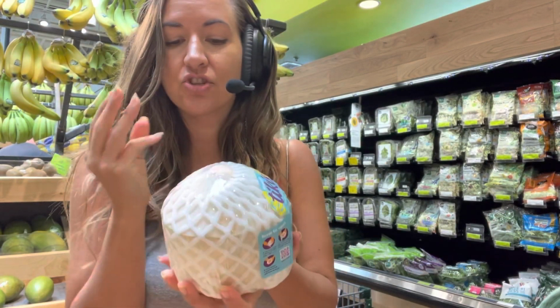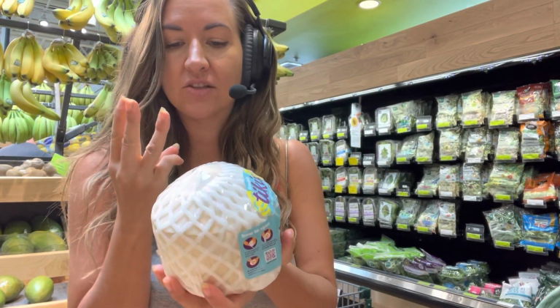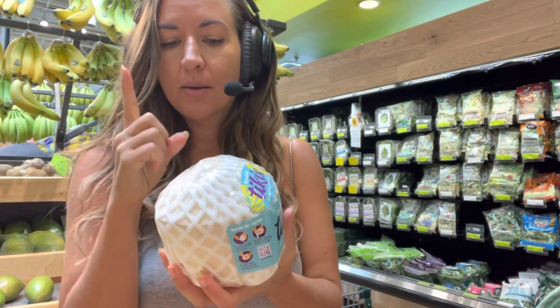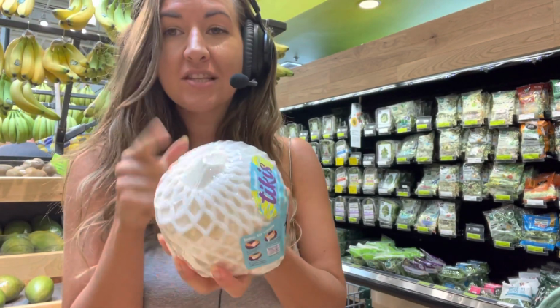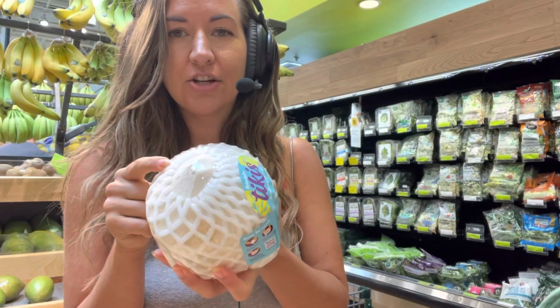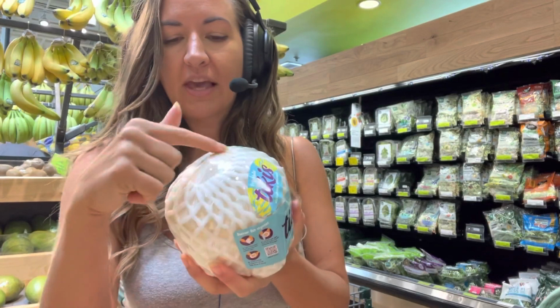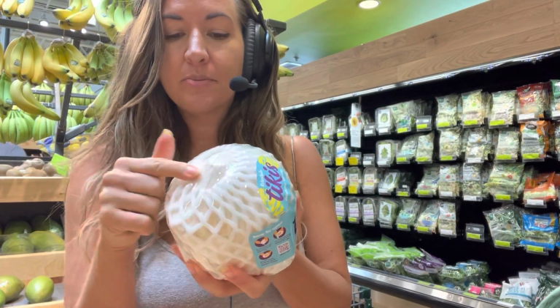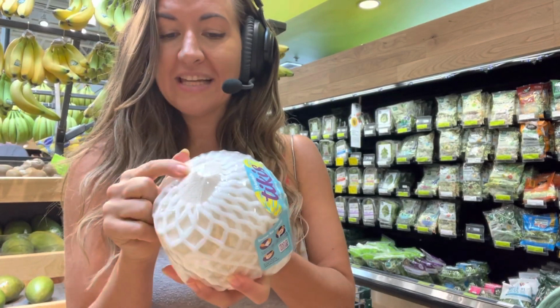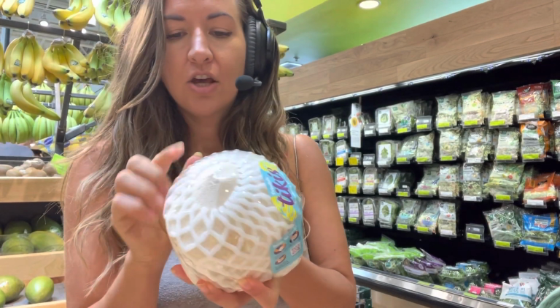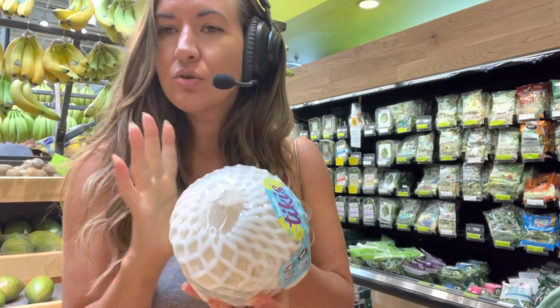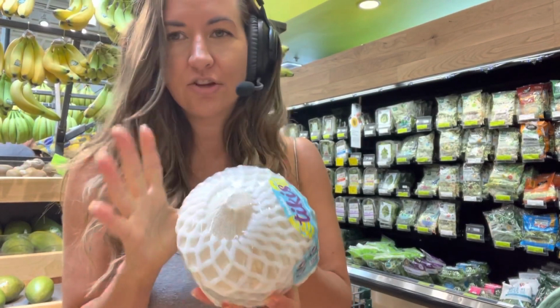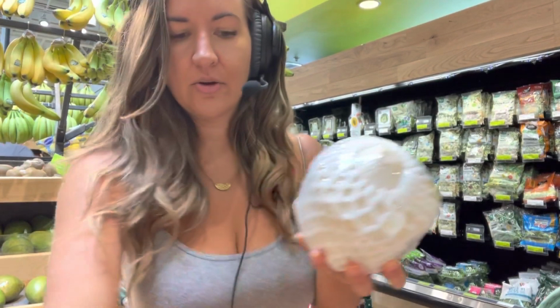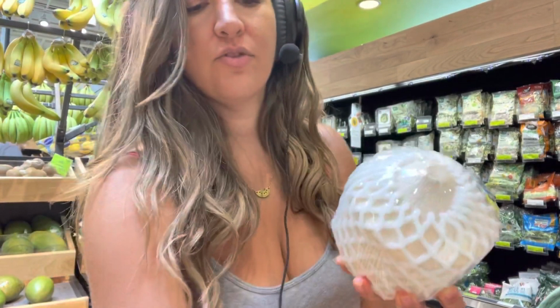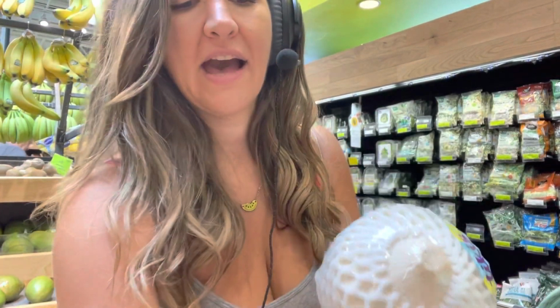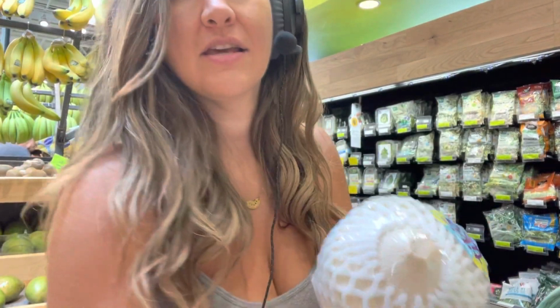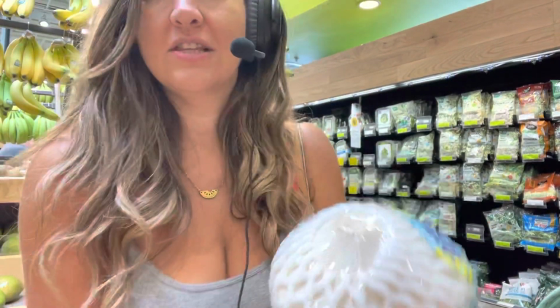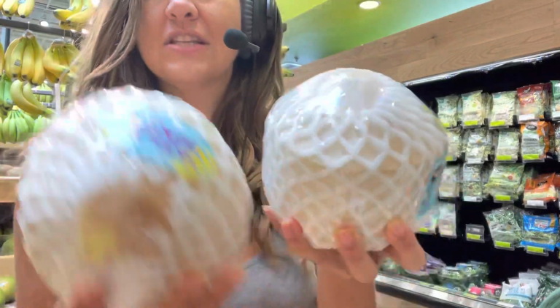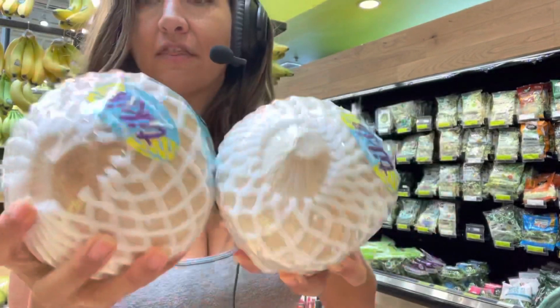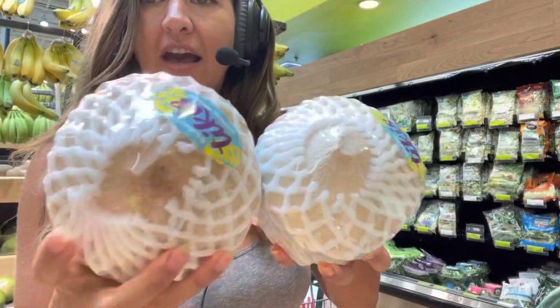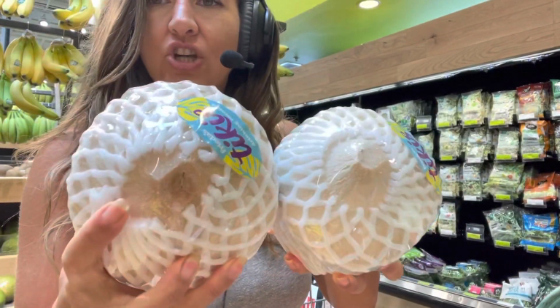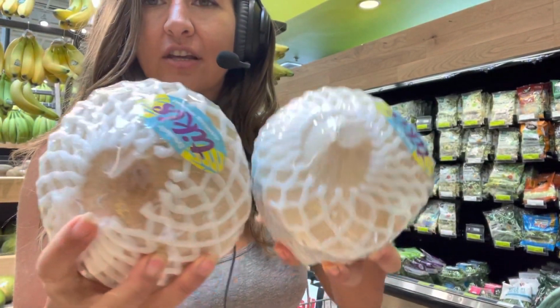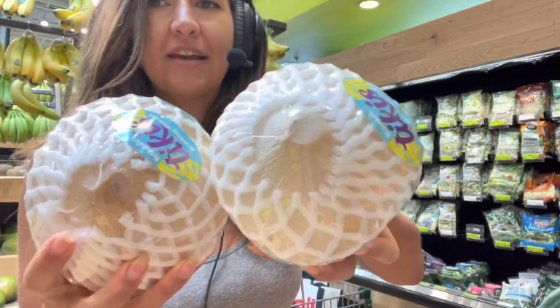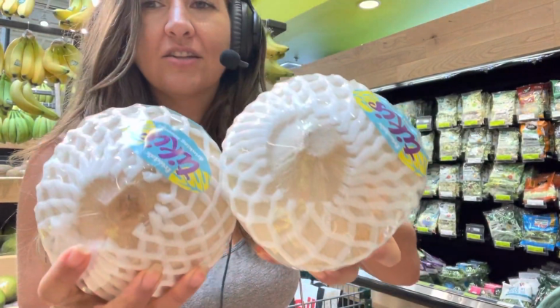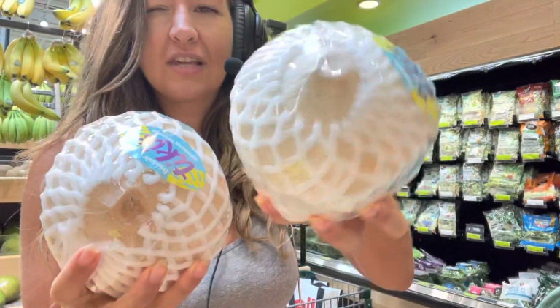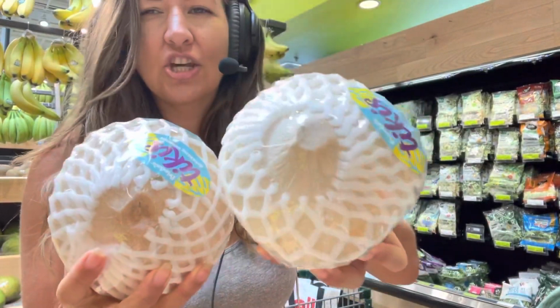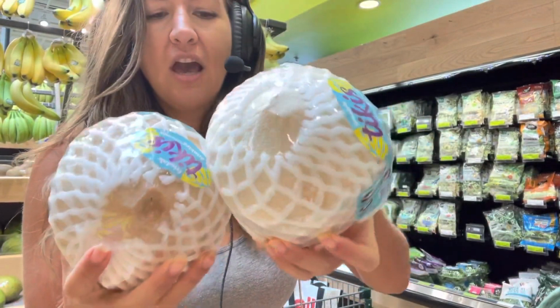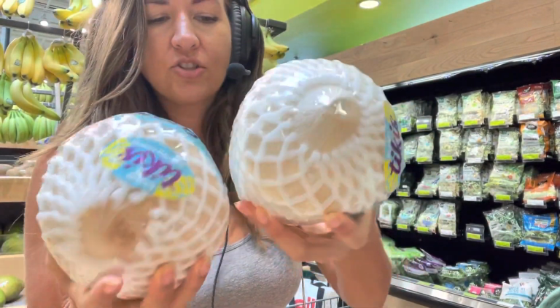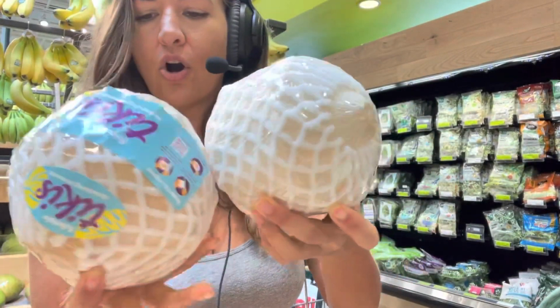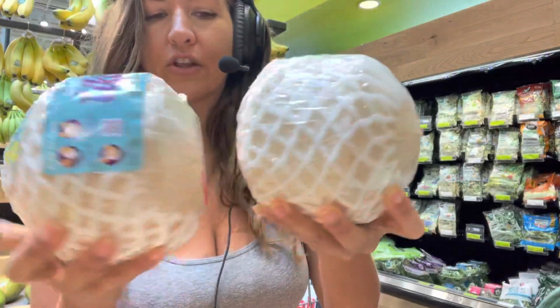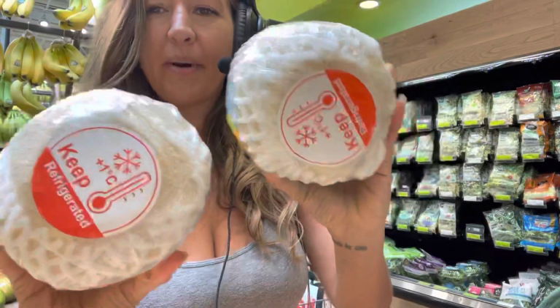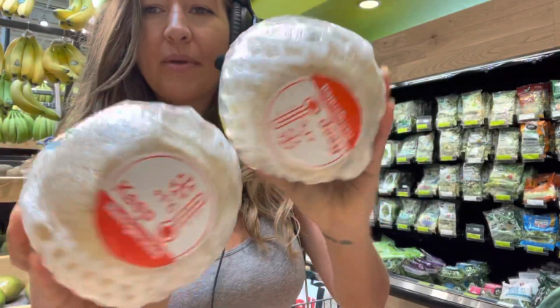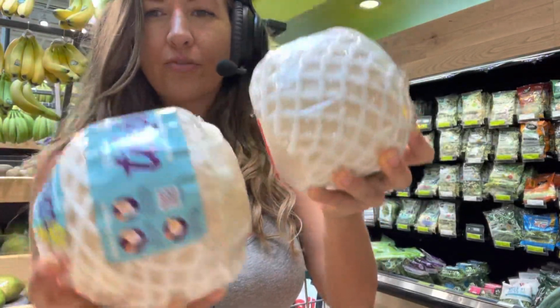So there's three things. Number one is the color. It has to be white, no discoloration. Can you see the difference? This guy is dark, this guy is not. So this guy looks good. Also look all over, look on the bottom and all around.